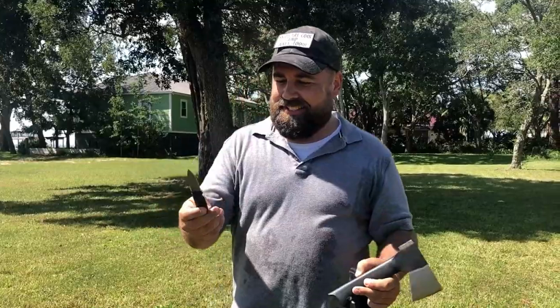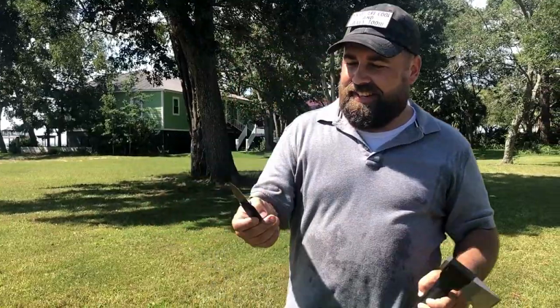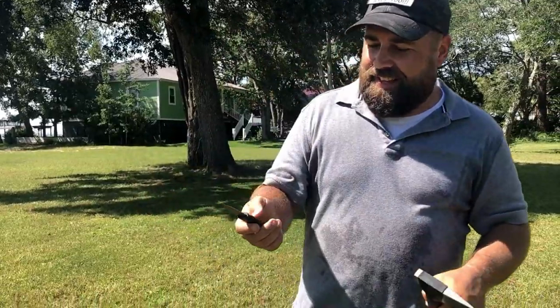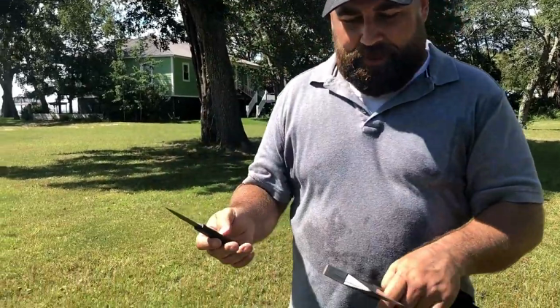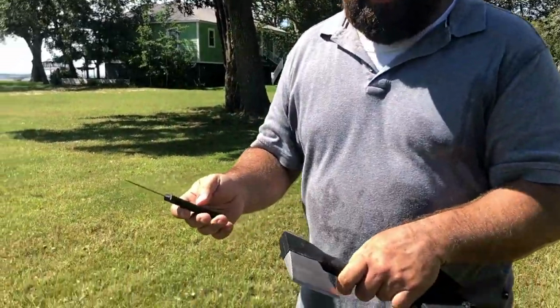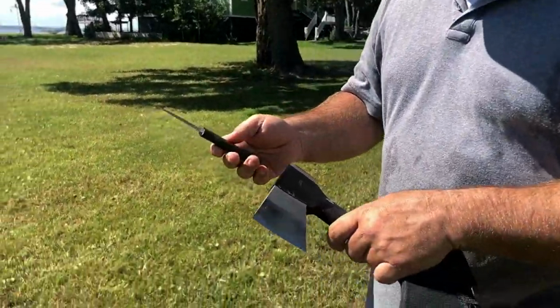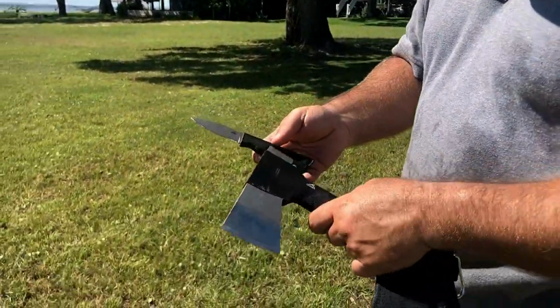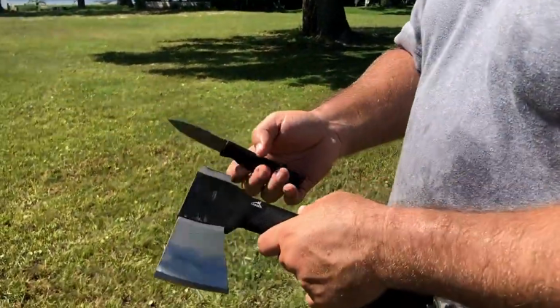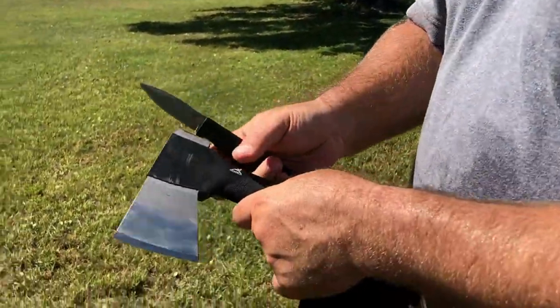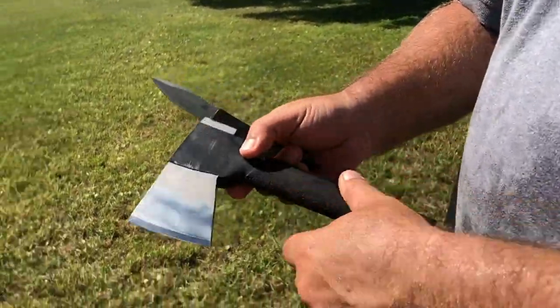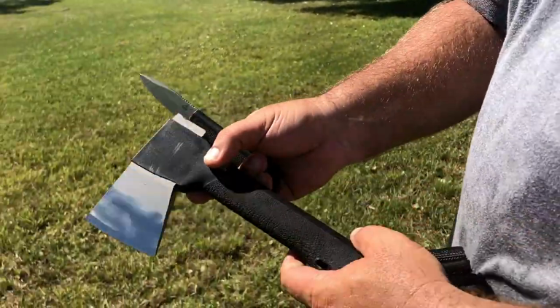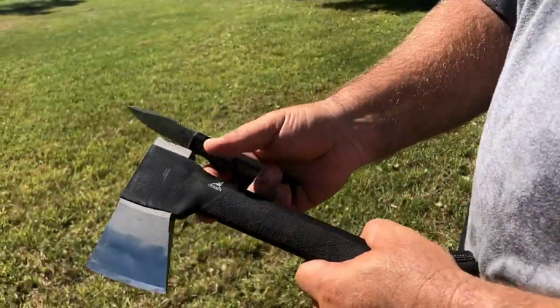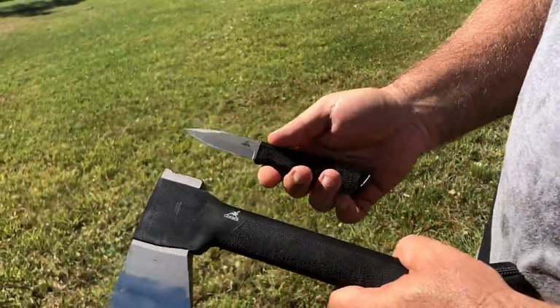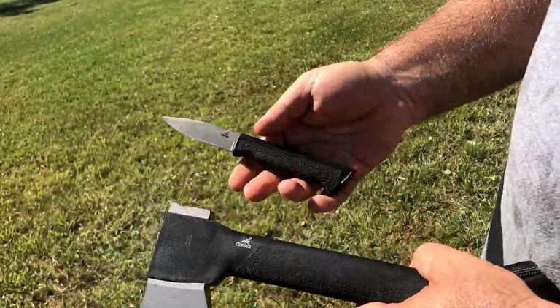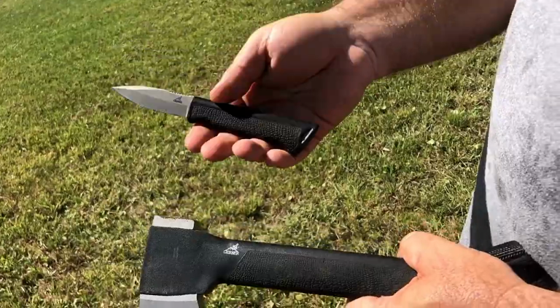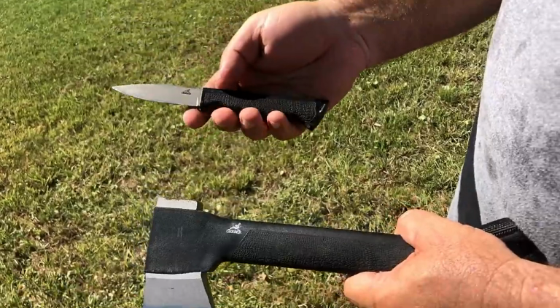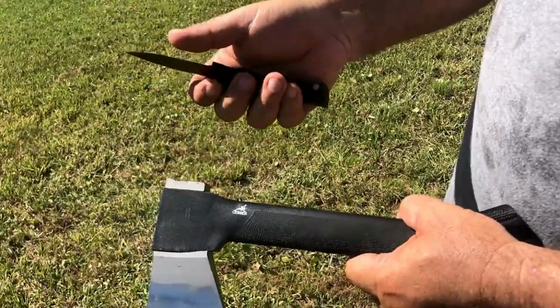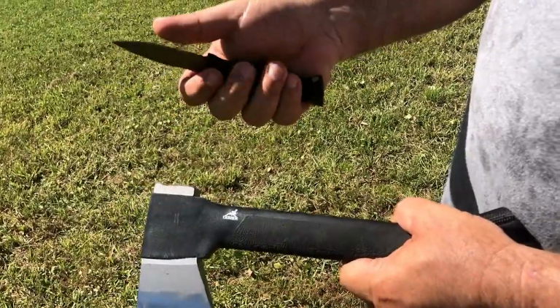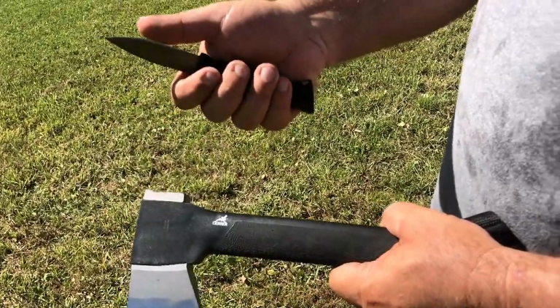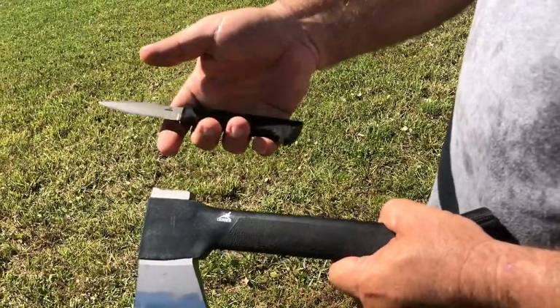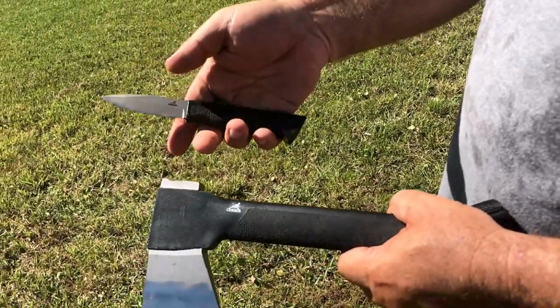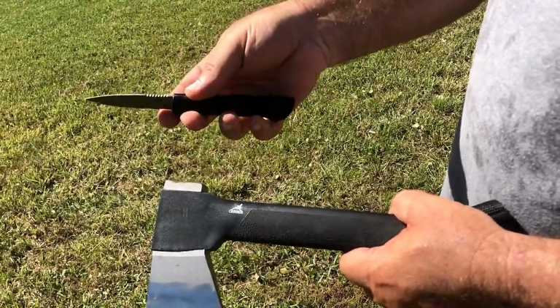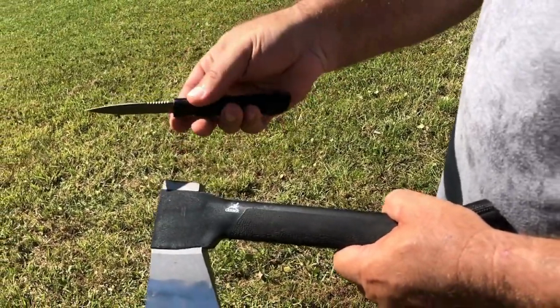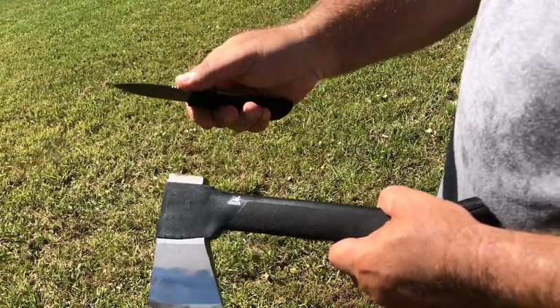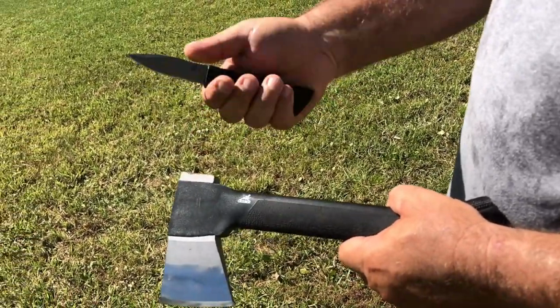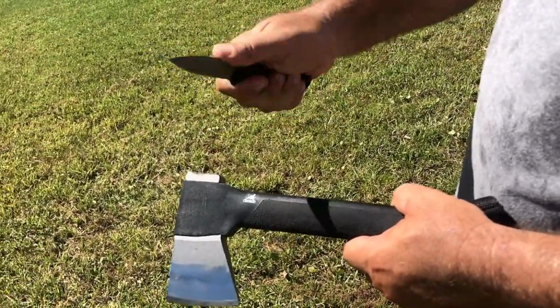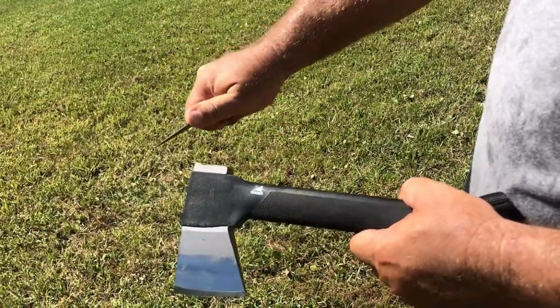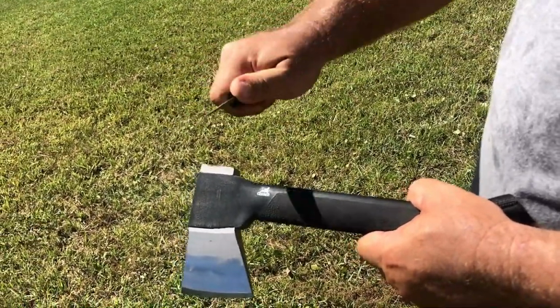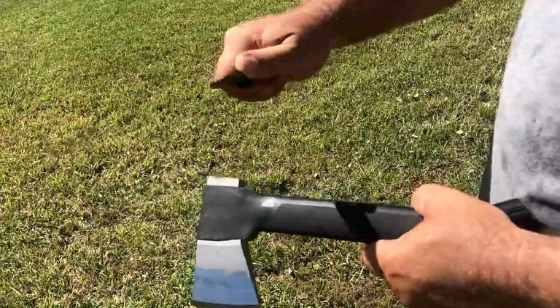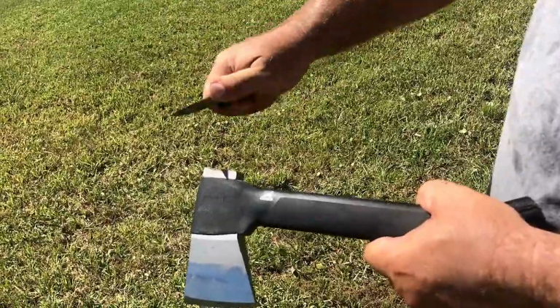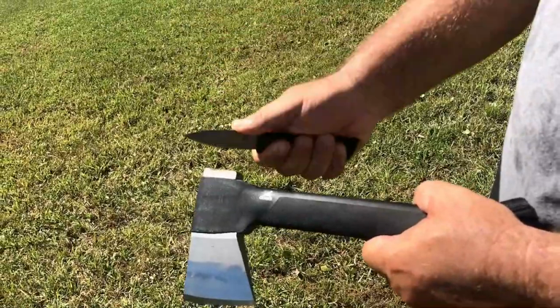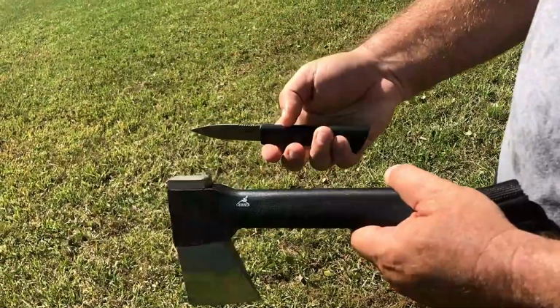So they did pretty good on this, I think. It's a pretty cool little hatchet for camping. And that knife's not a bad little knife — that's really sharp. It's just small. It has a nice place to put your finger here so you can do feathering and other things.